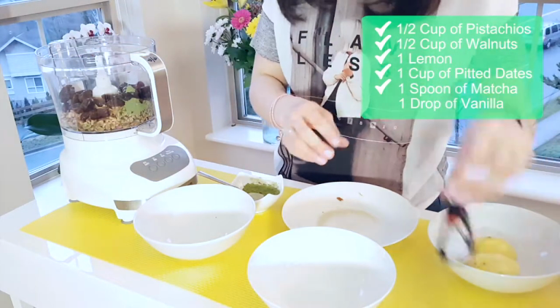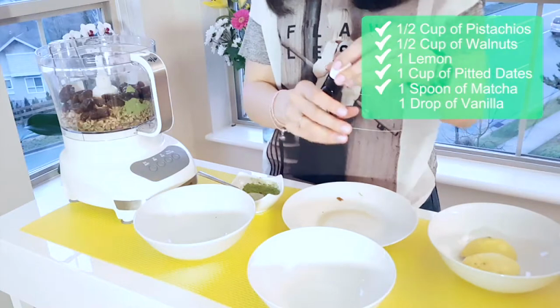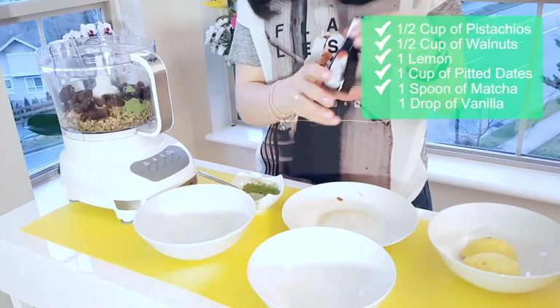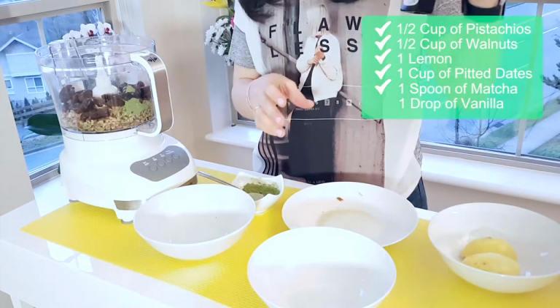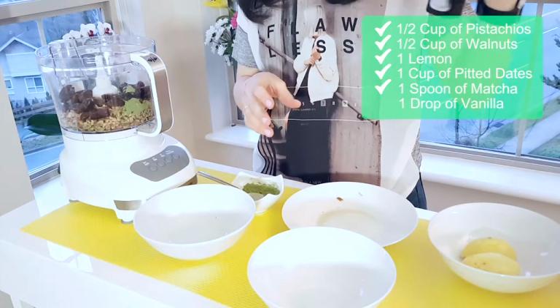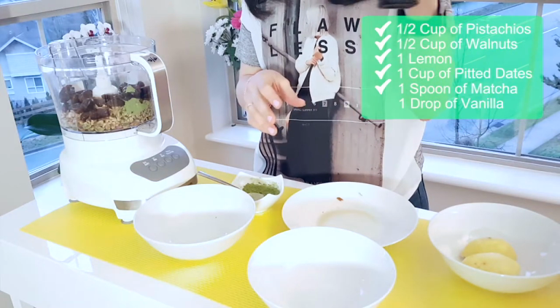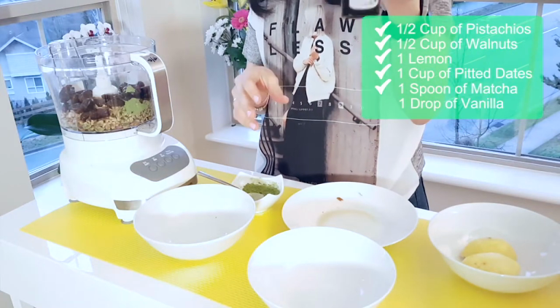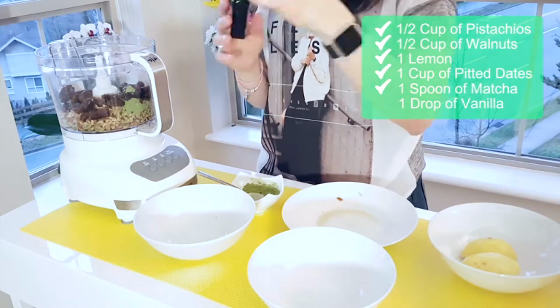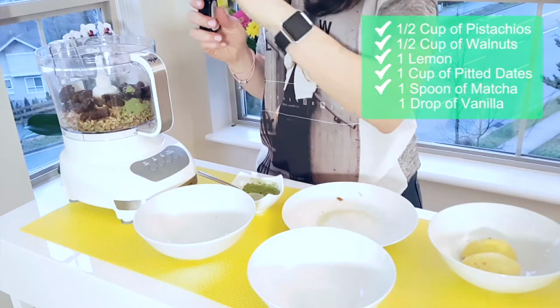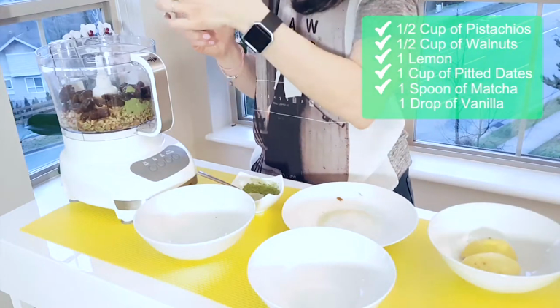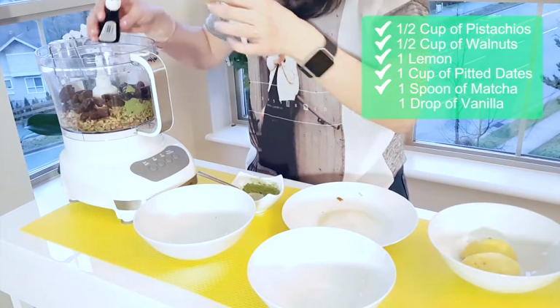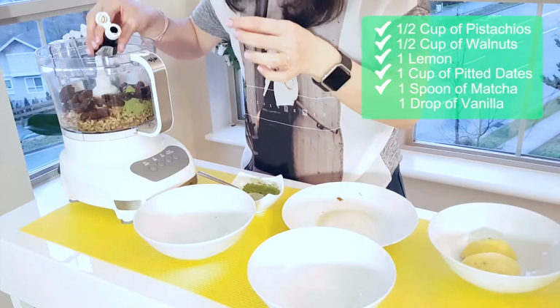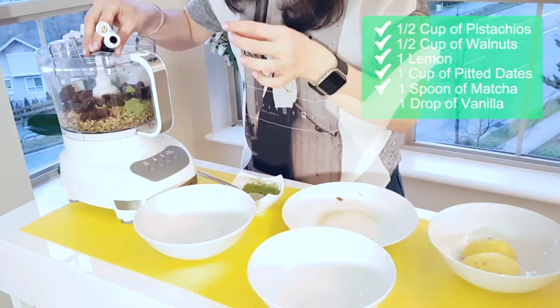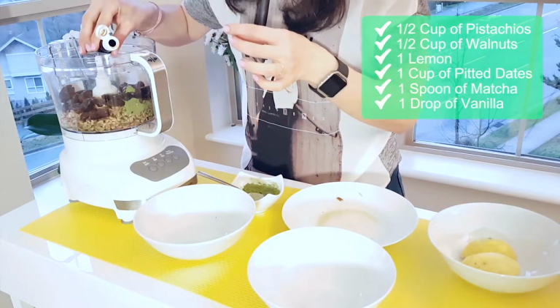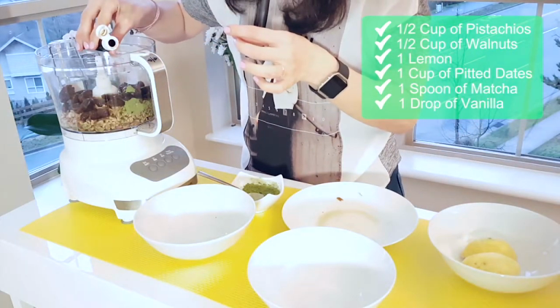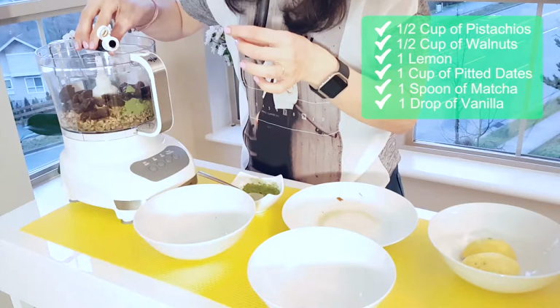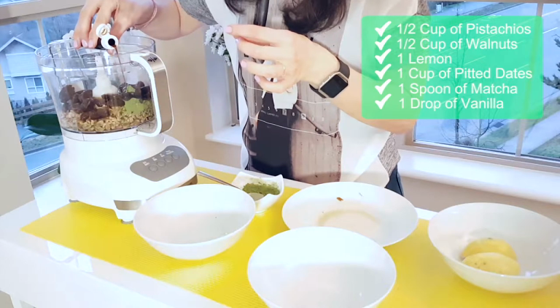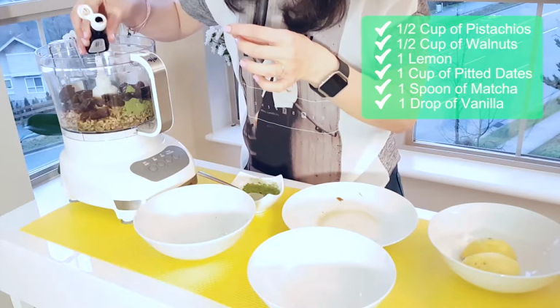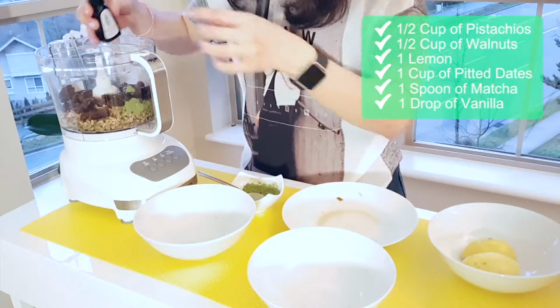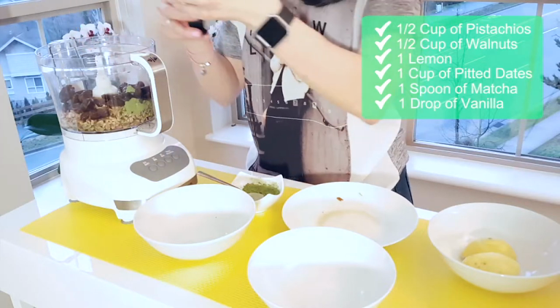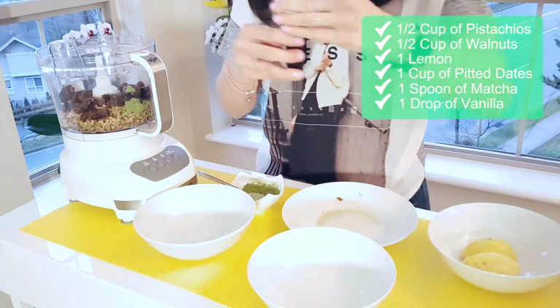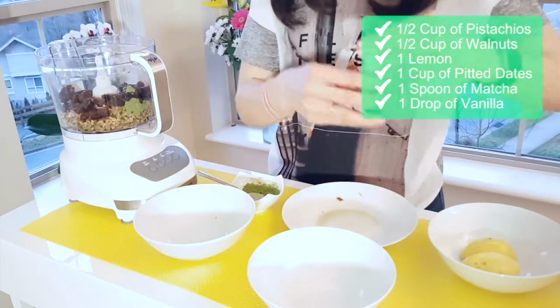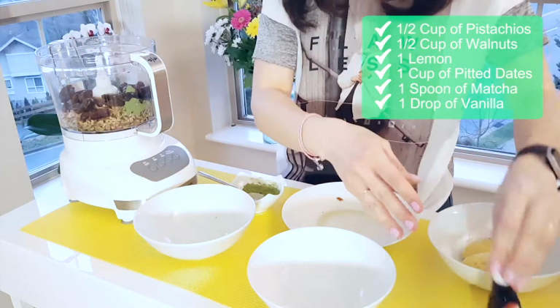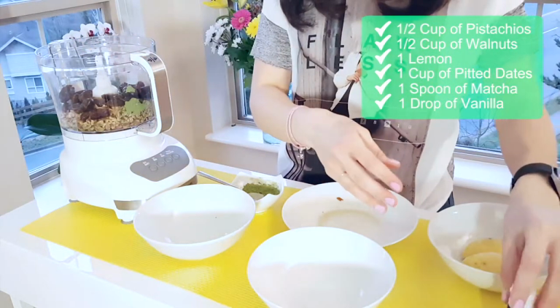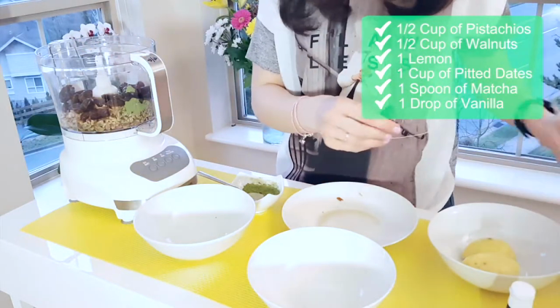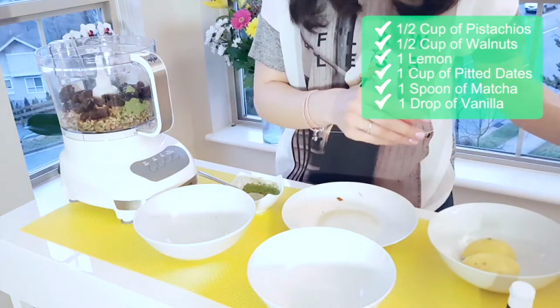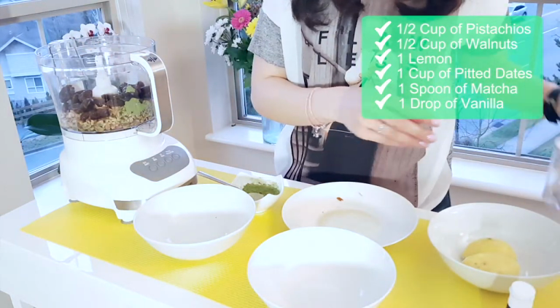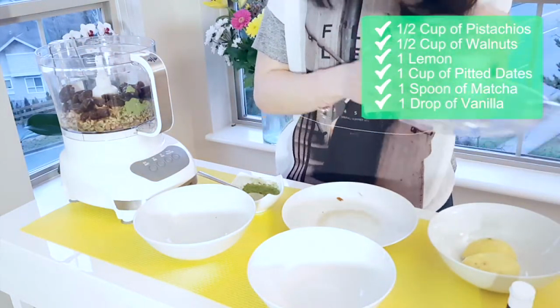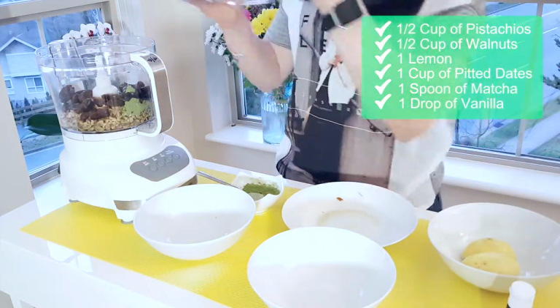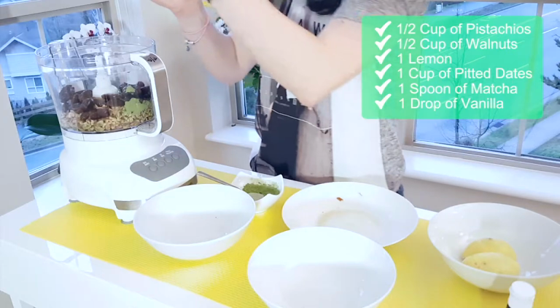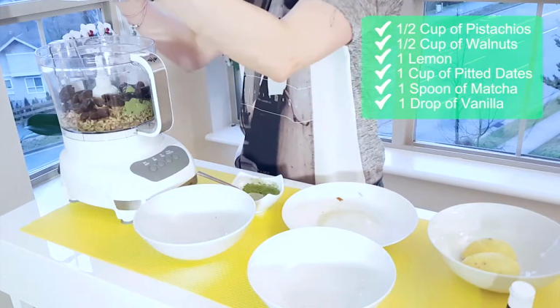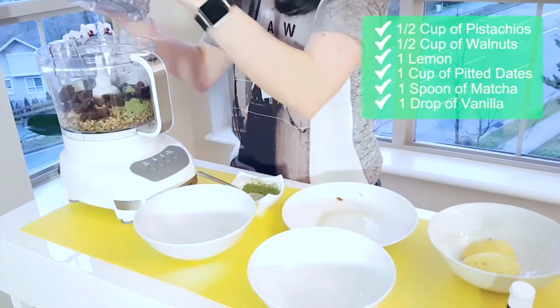When the lemon is squeezed, I'm going to add some vanilla — just a drop for flavoring. And we're going to mix all the ingredients together.